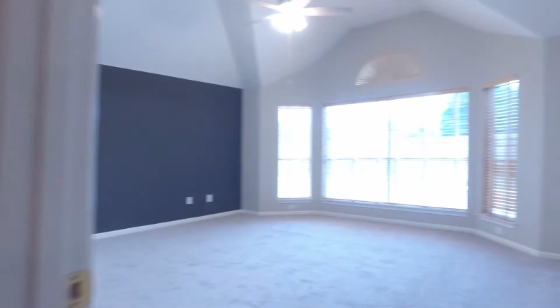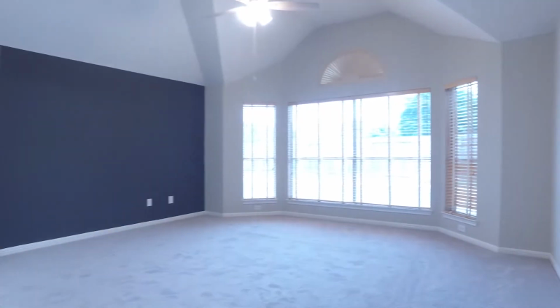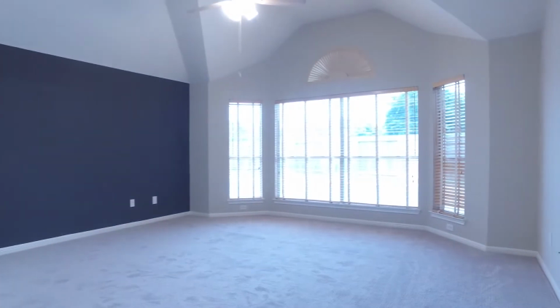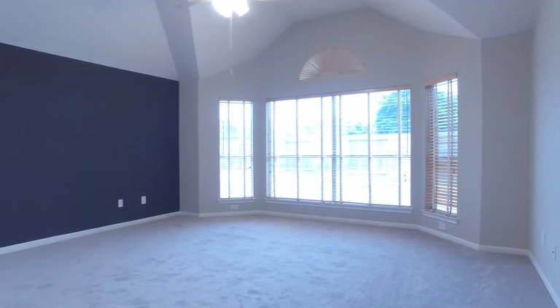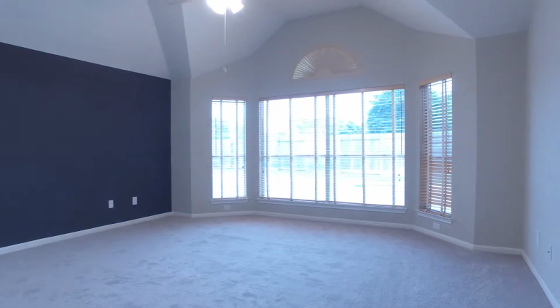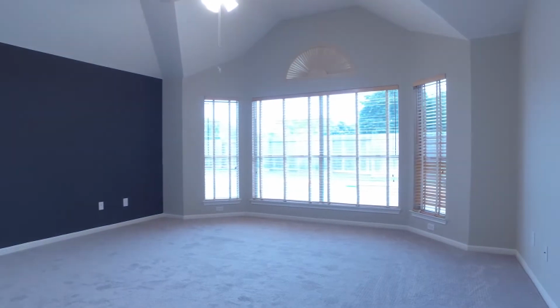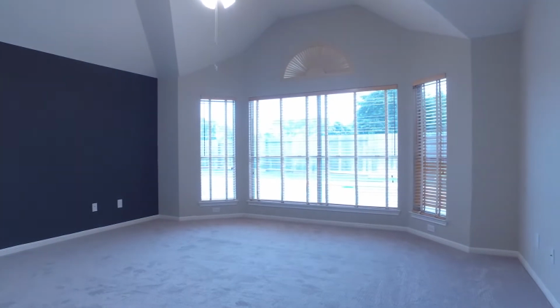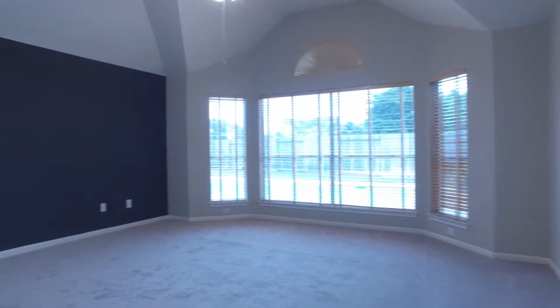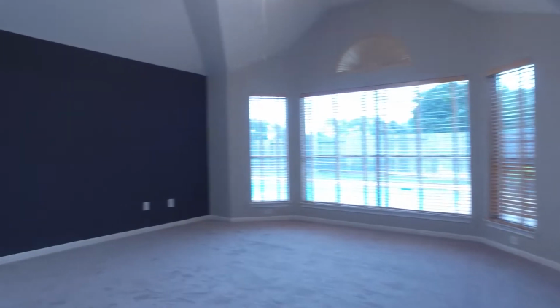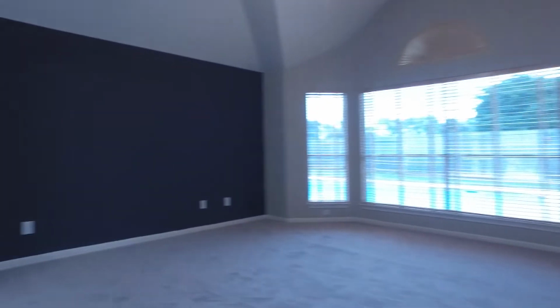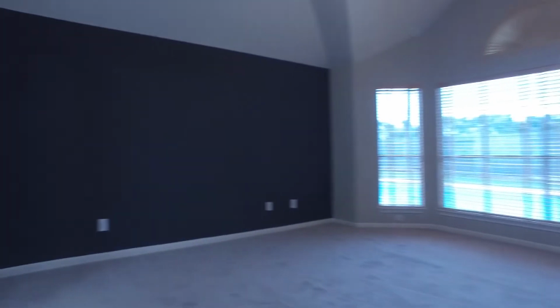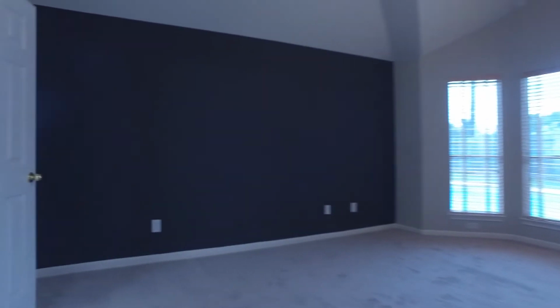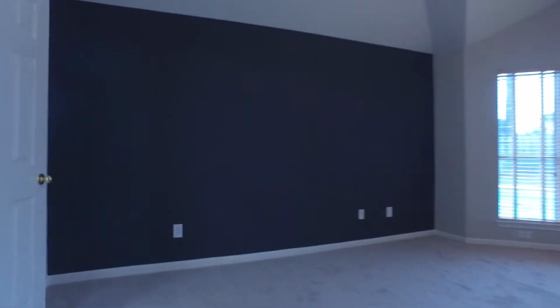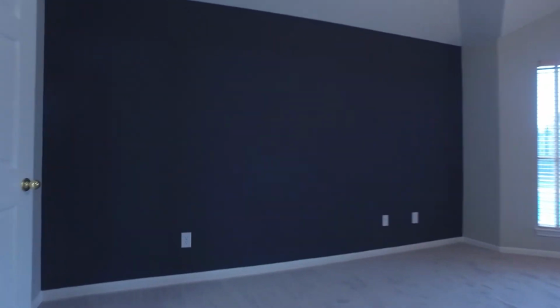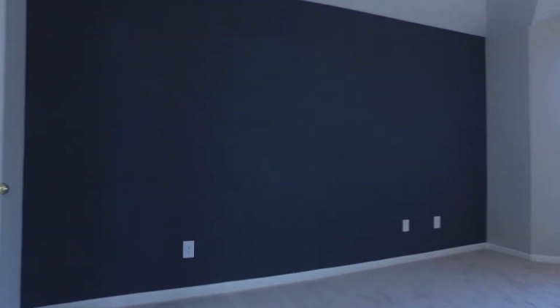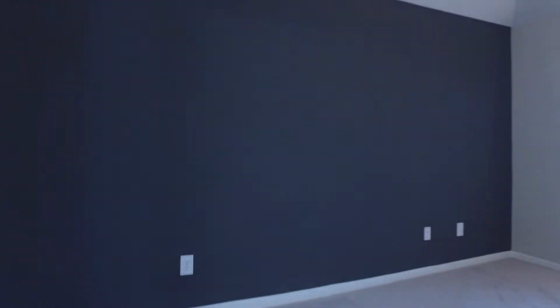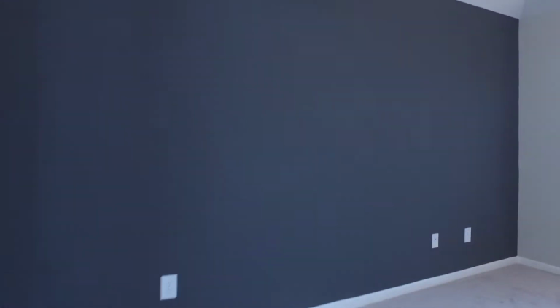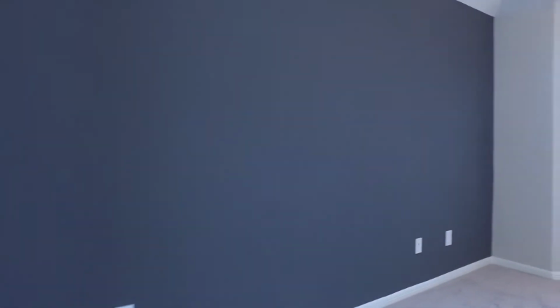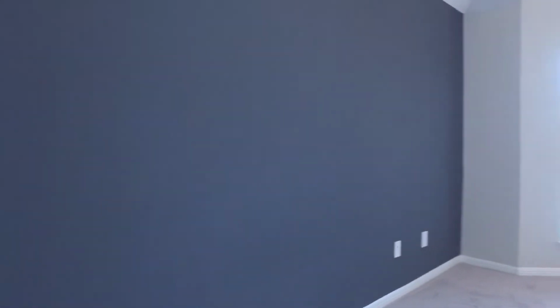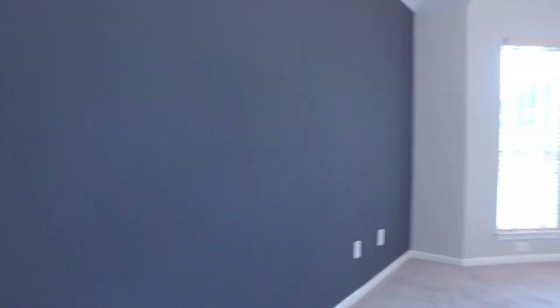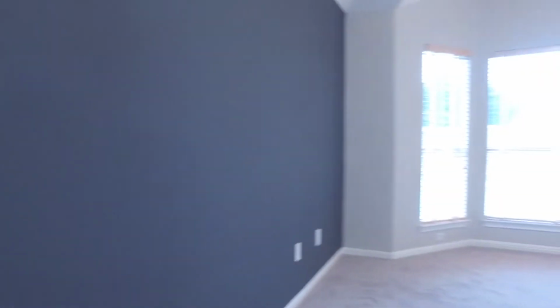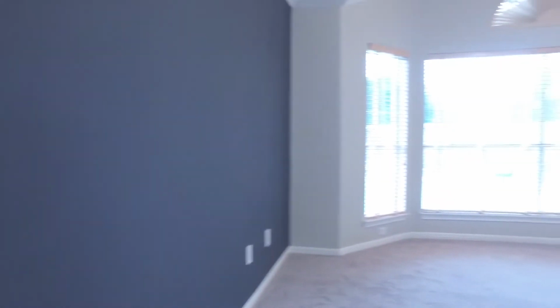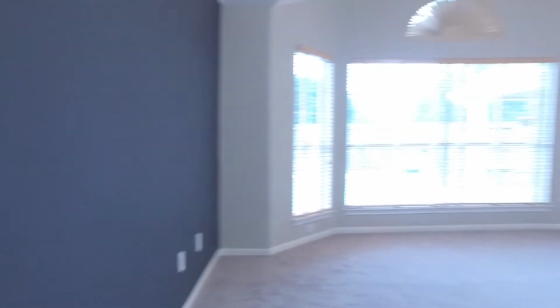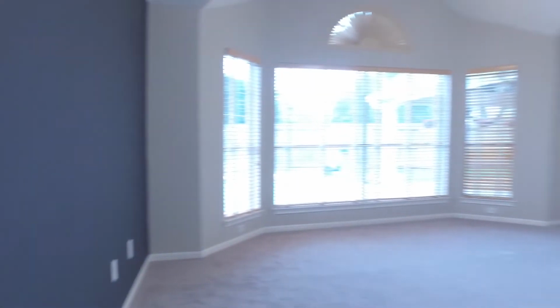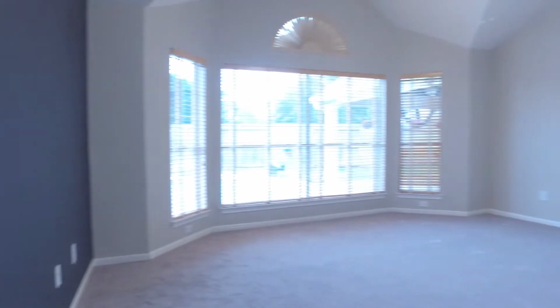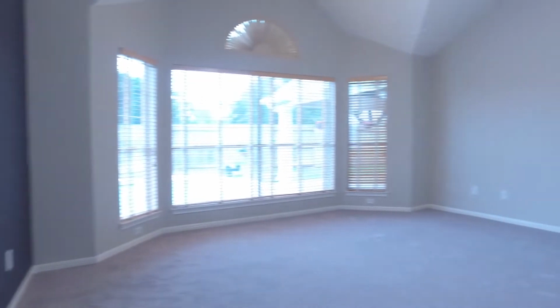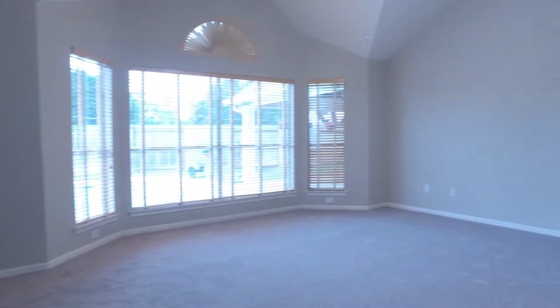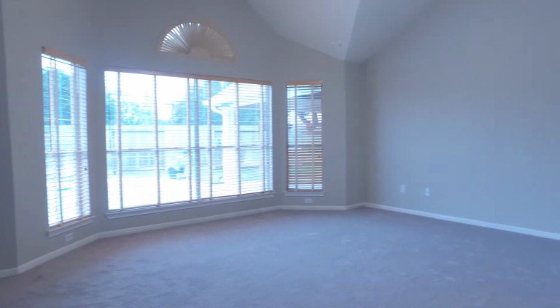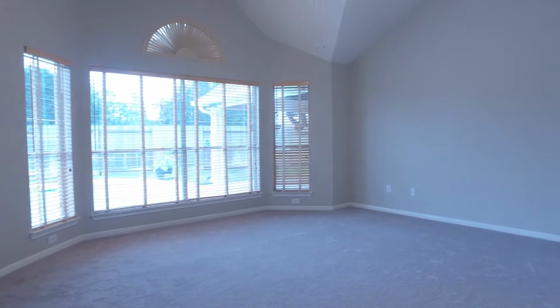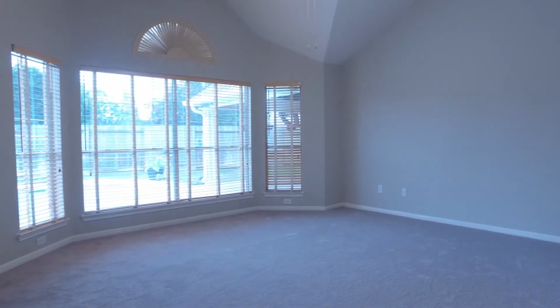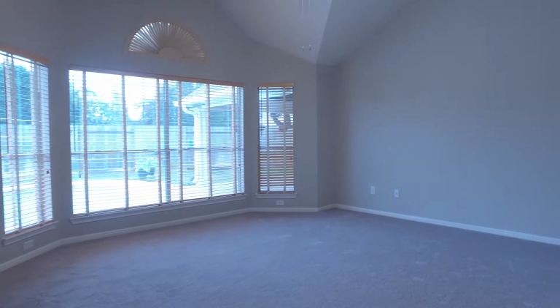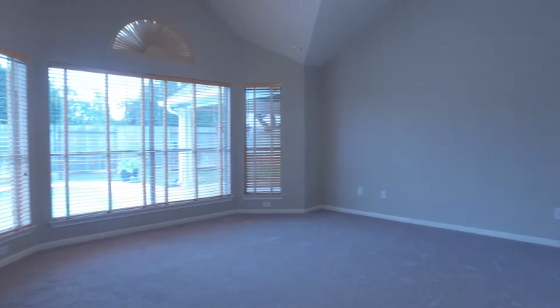The master bedroom is beautiful and large. All the carpets have been replaced with high-quality carpet and pads. There's a great view out of large windows into the private backyard.